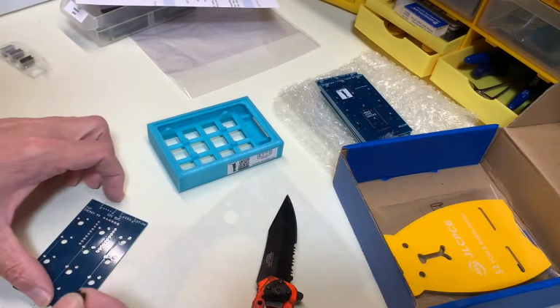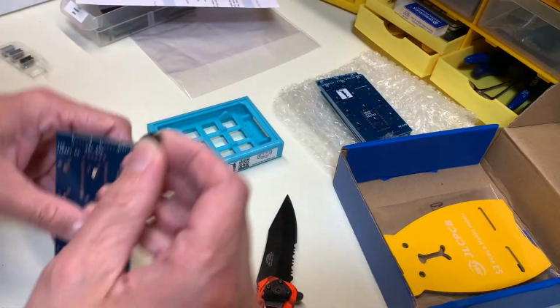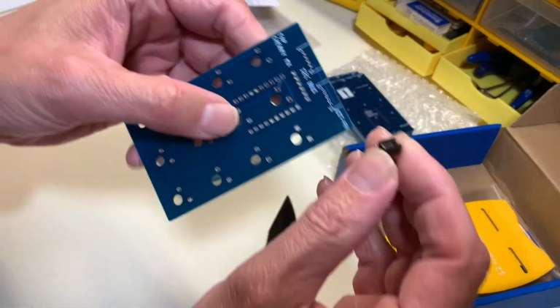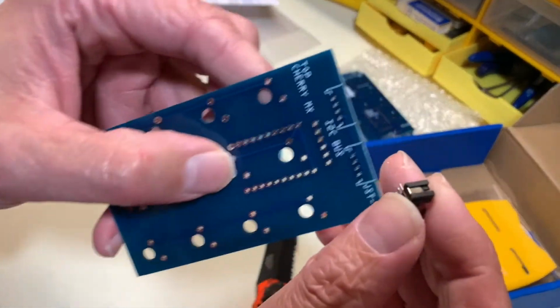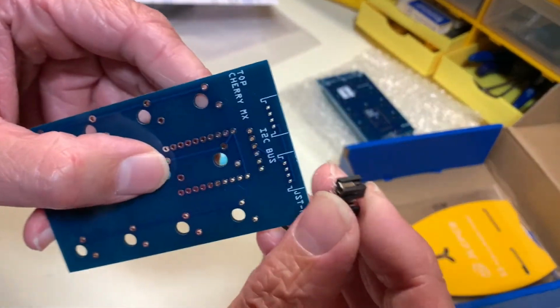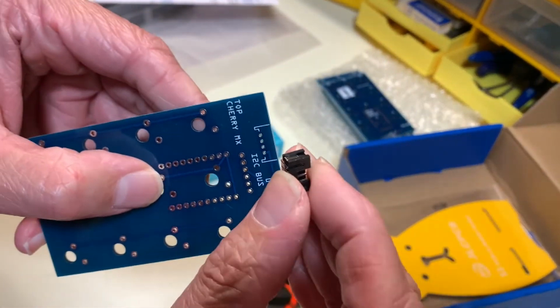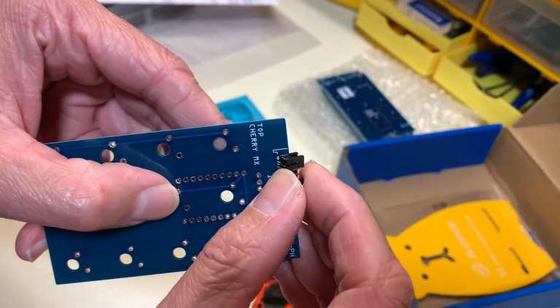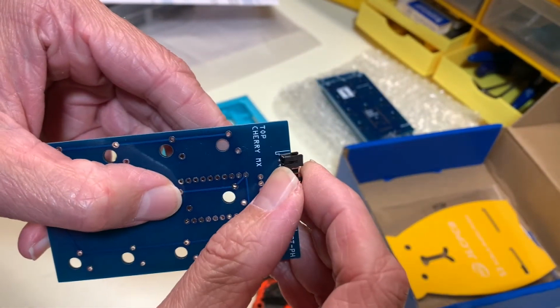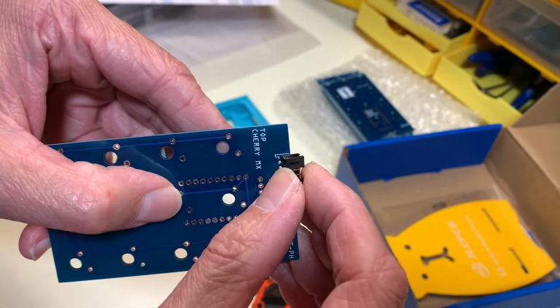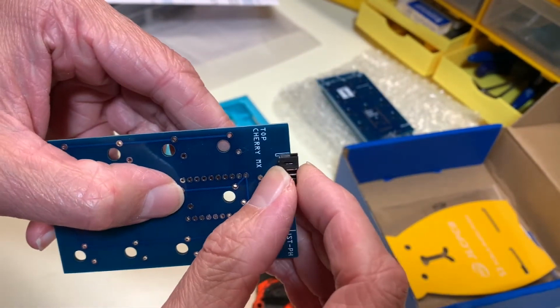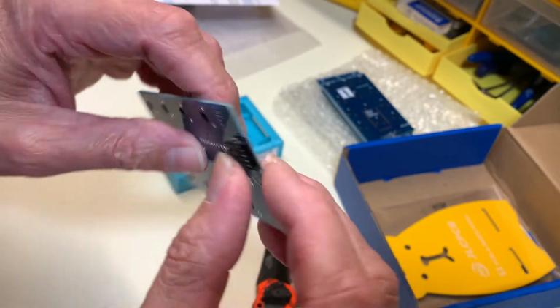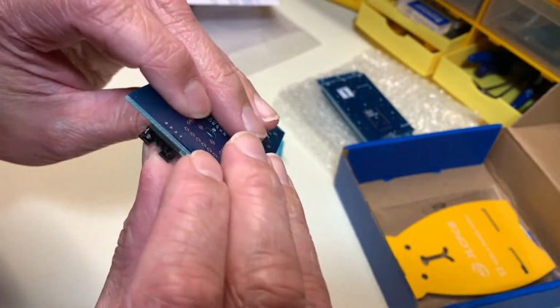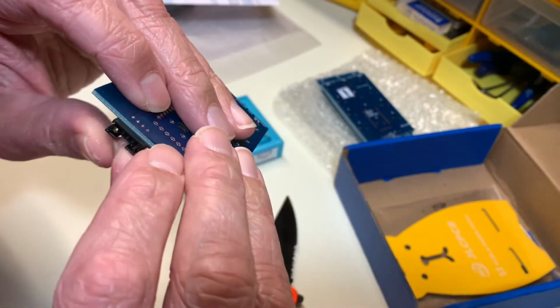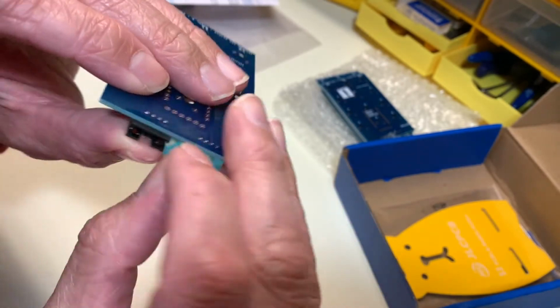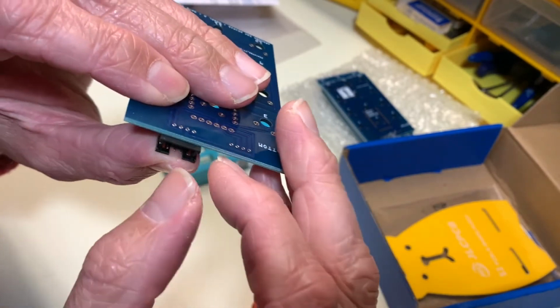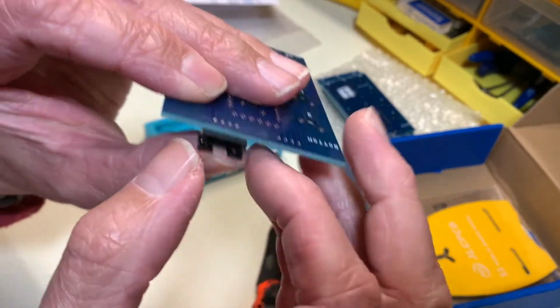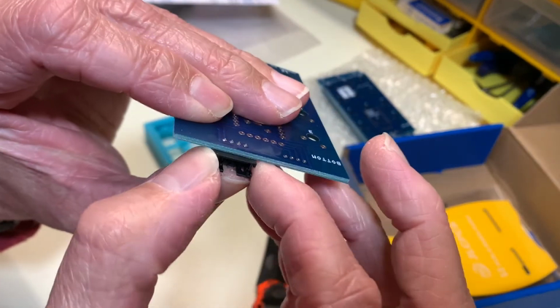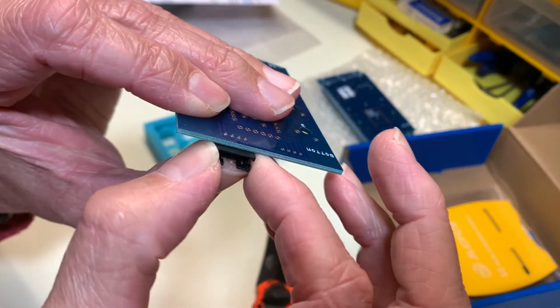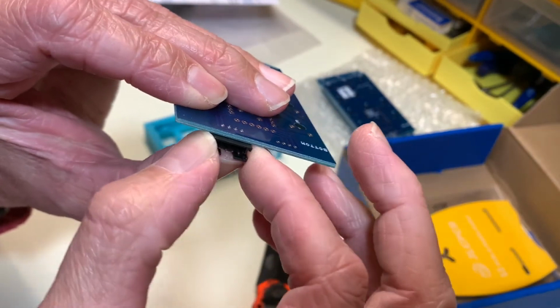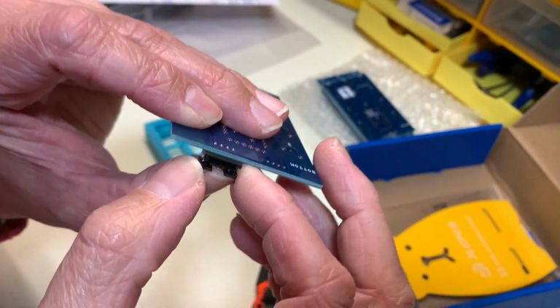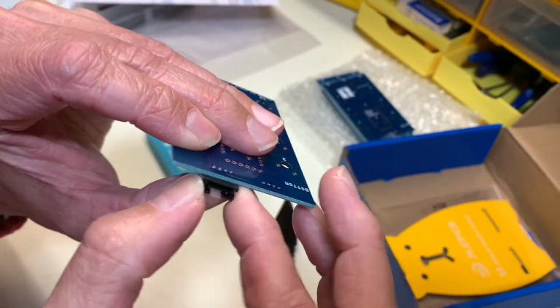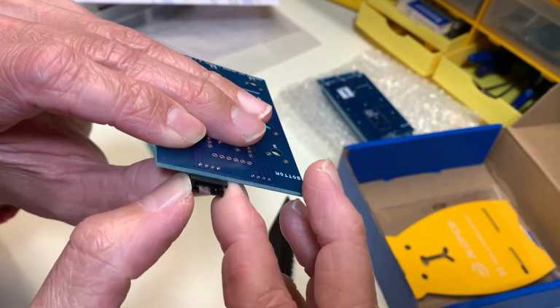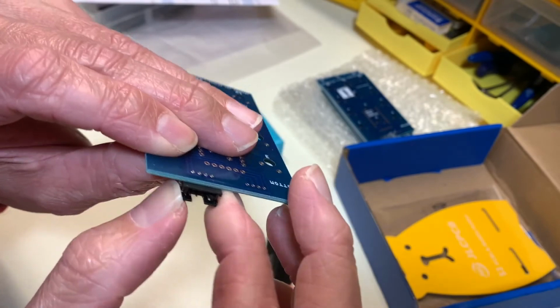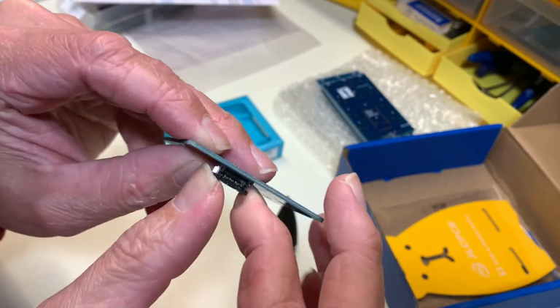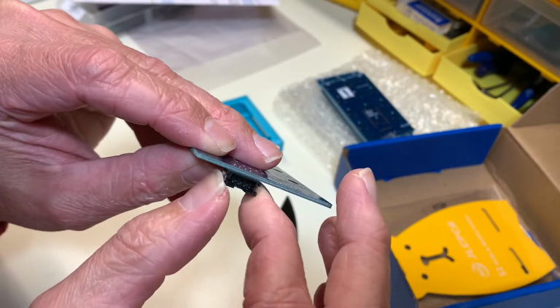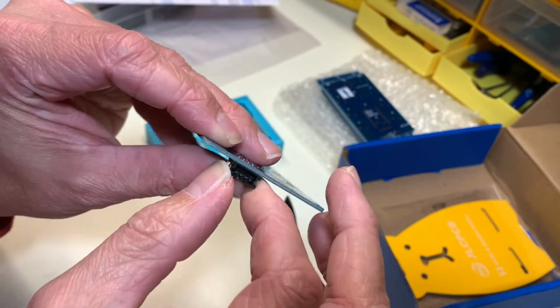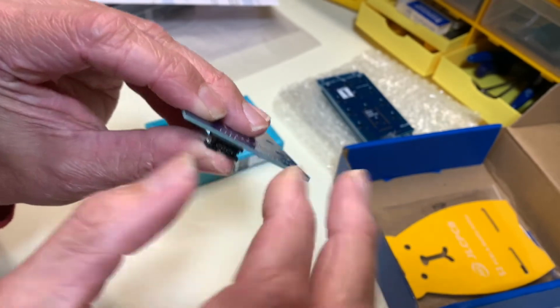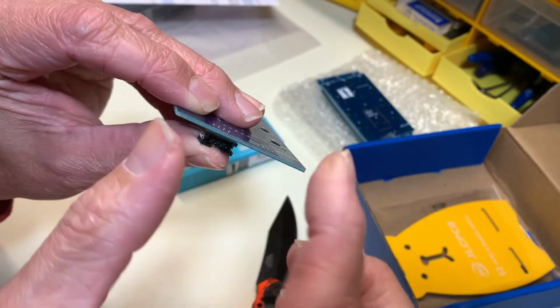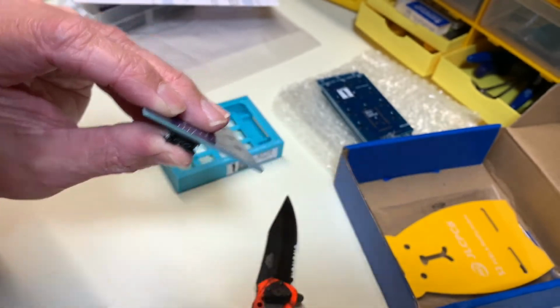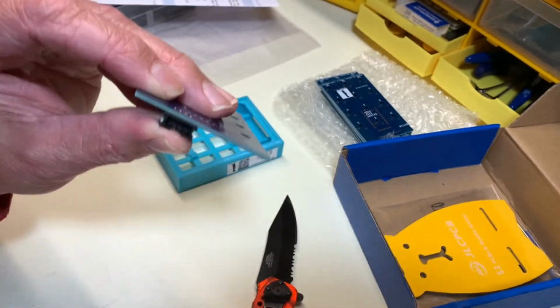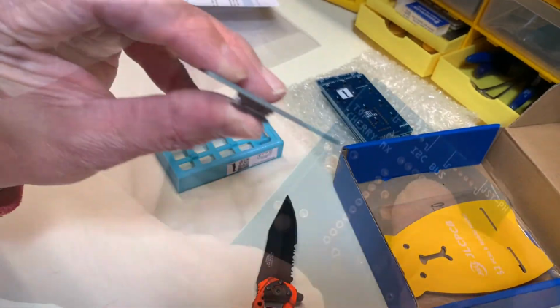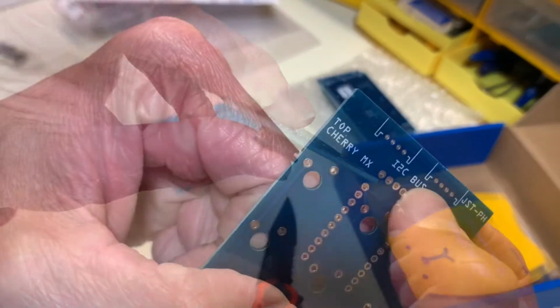Let's take a look and see if they fit. Yes, perfect! They don't twist in there either. So if I have somebody soldering these together for me, they won't be cattywampus. Very nice, they're right there.